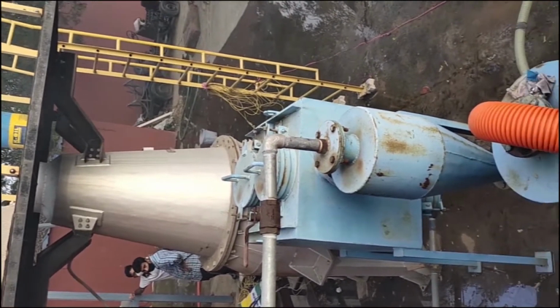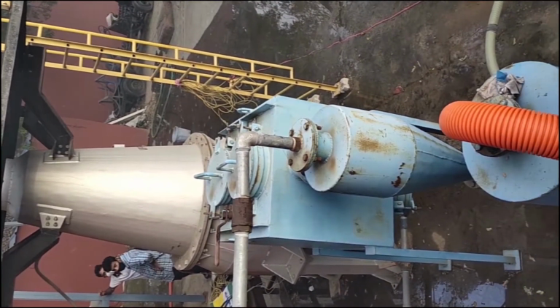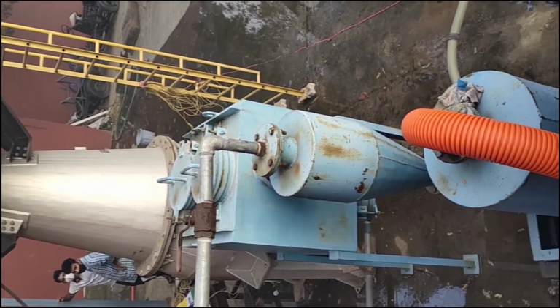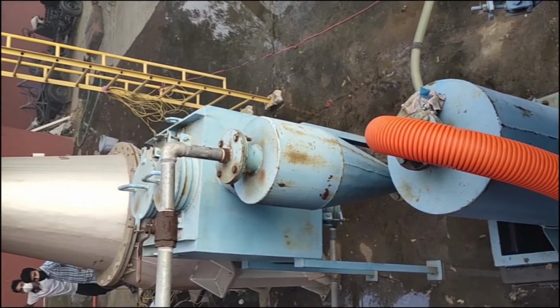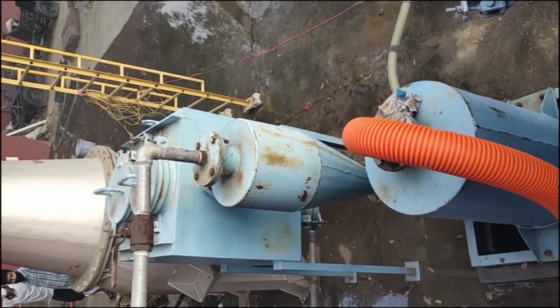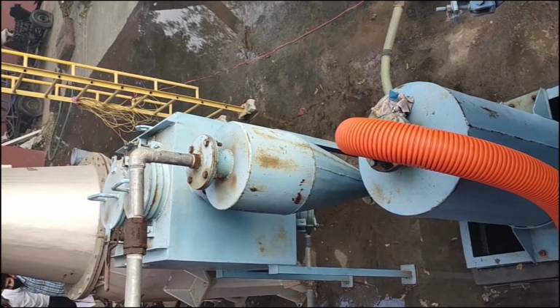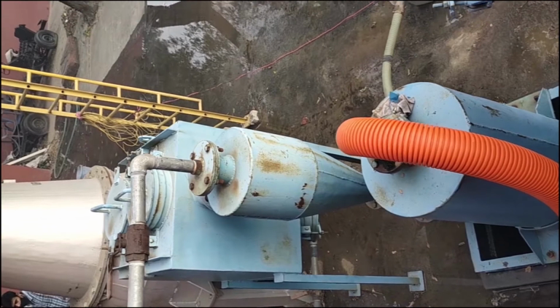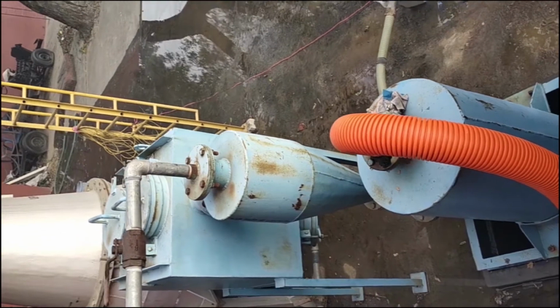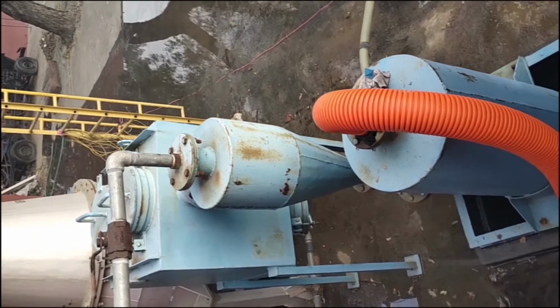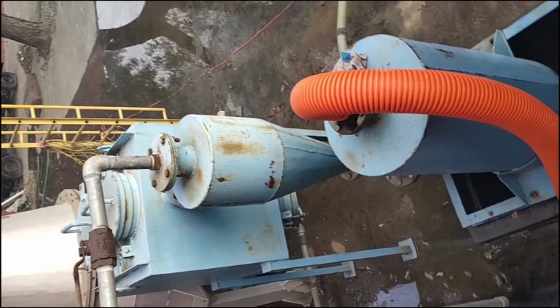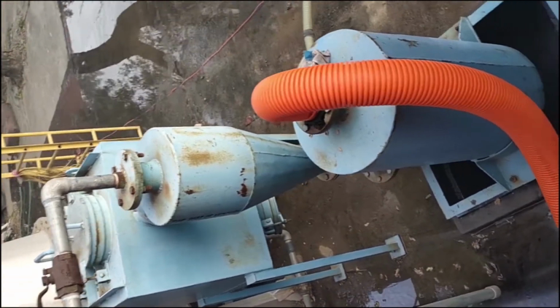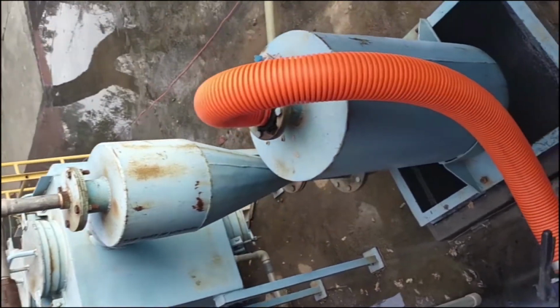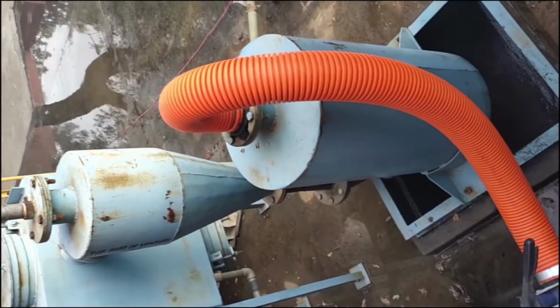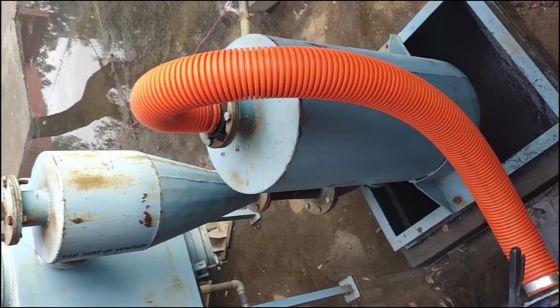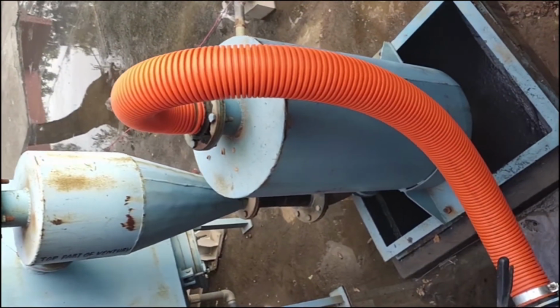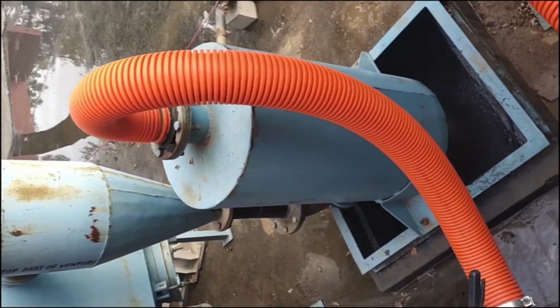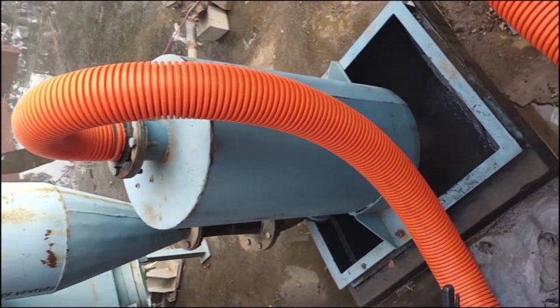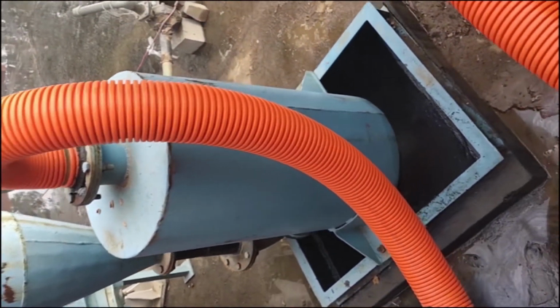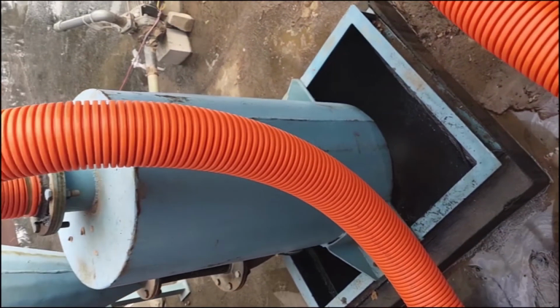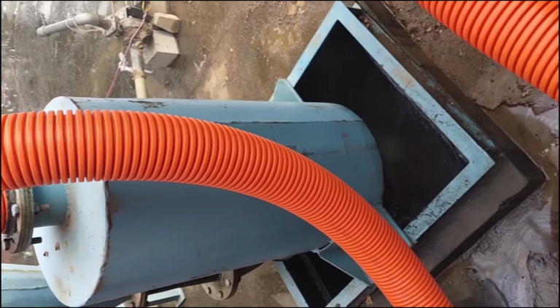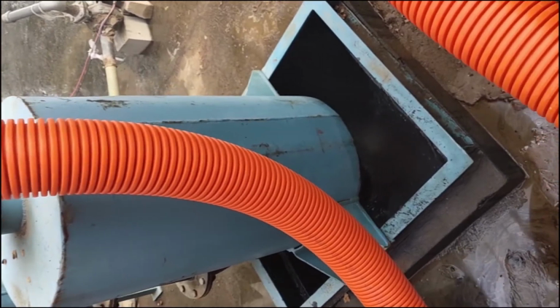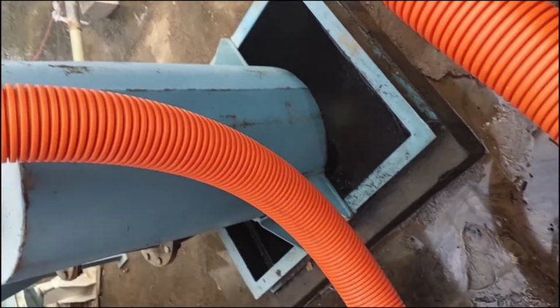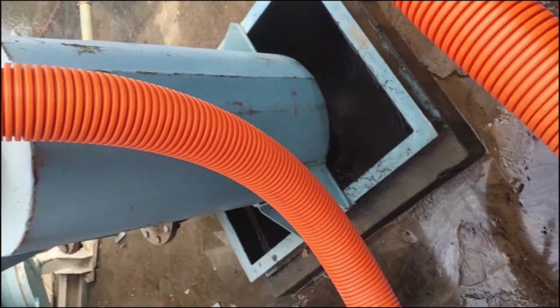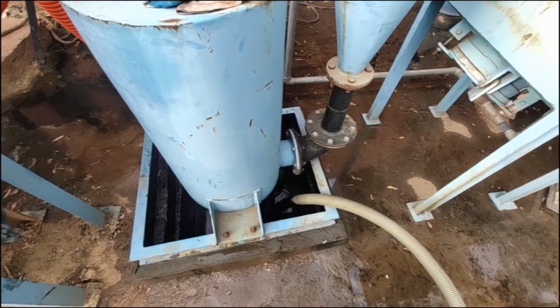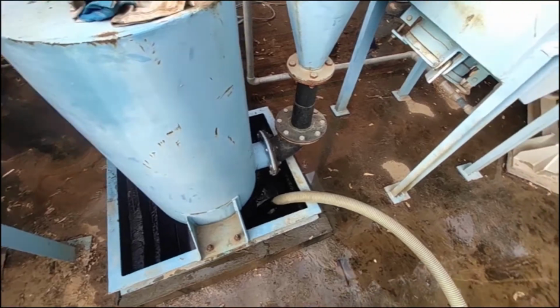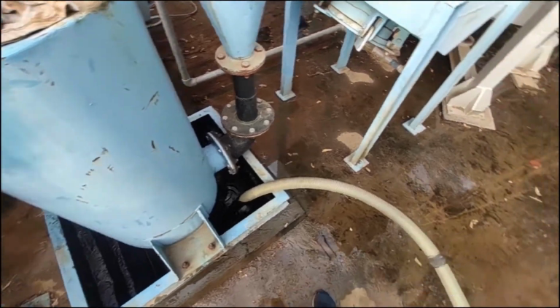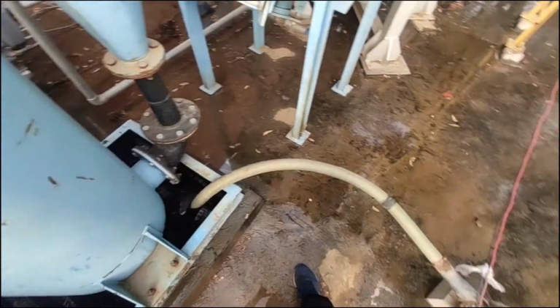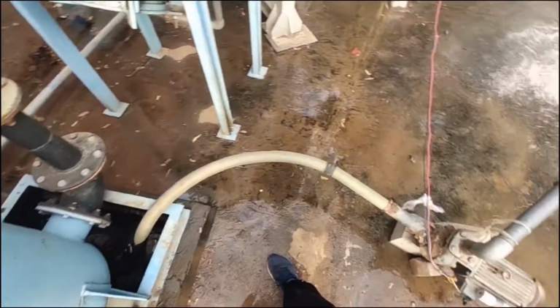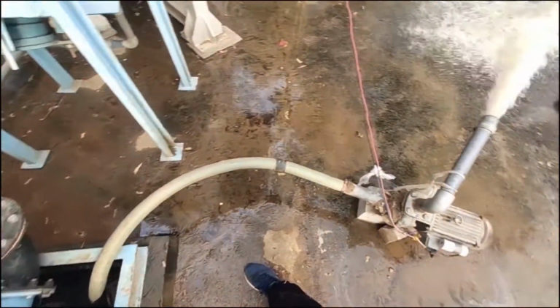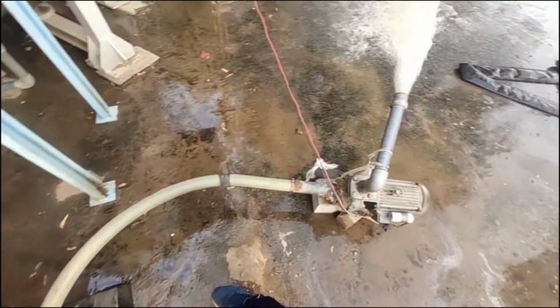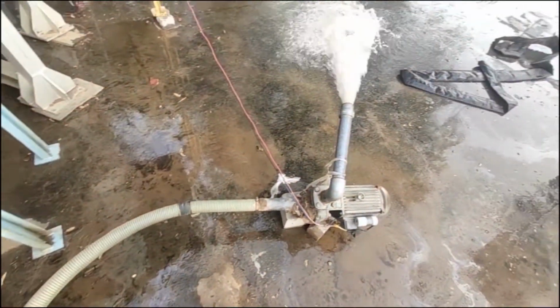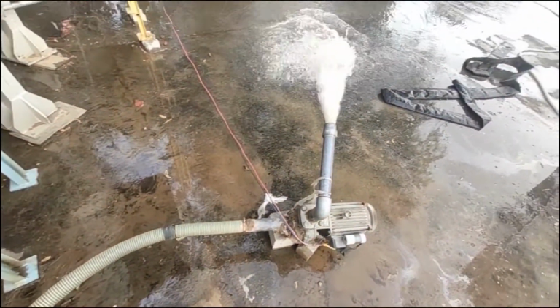Water is carried from the tank to the upper part of the venturi scrubber to spray water in jet form. The water coming out has been recirculated with the help of another motor.